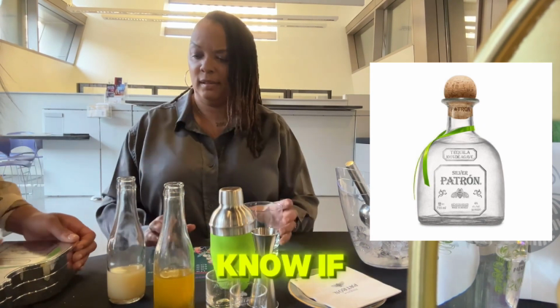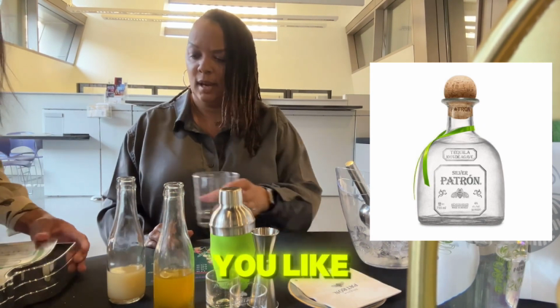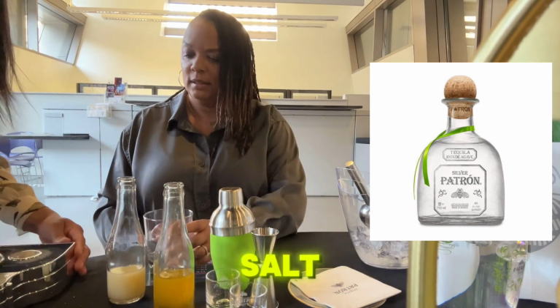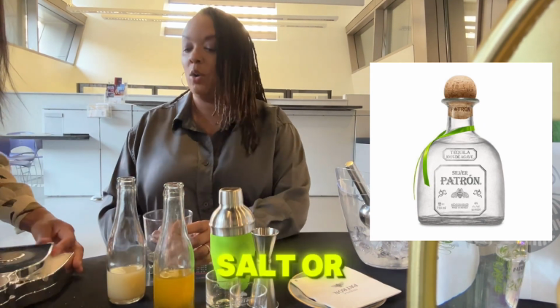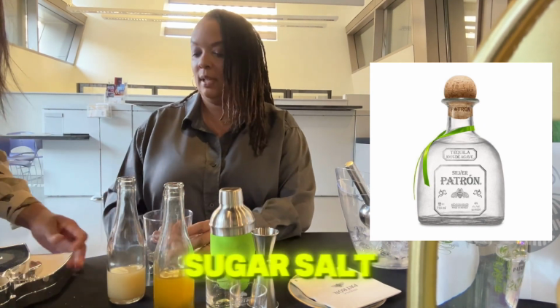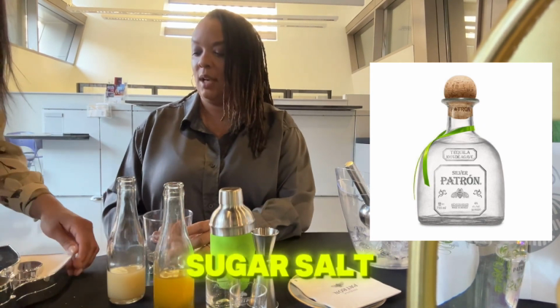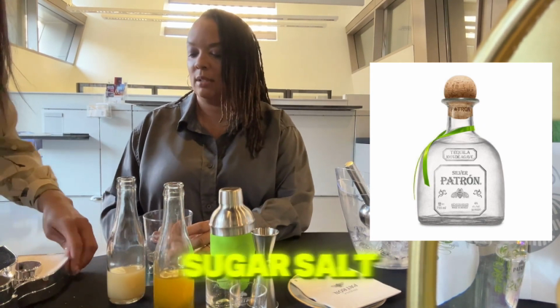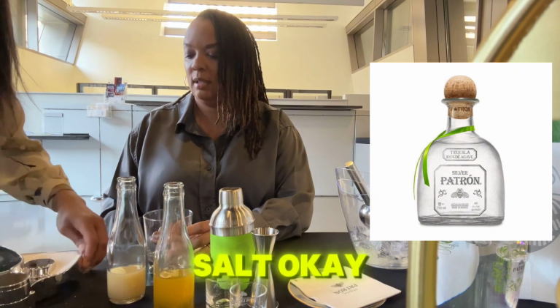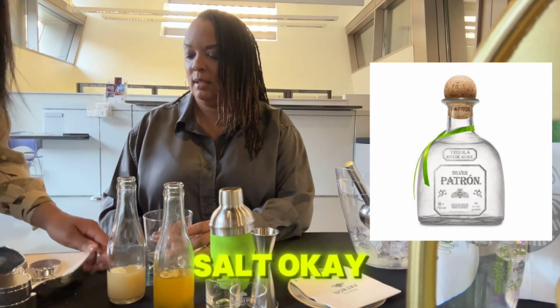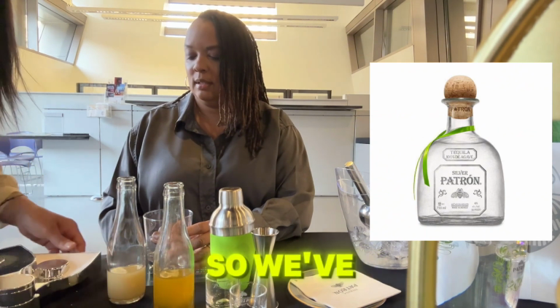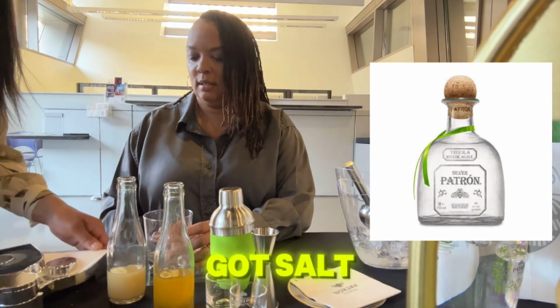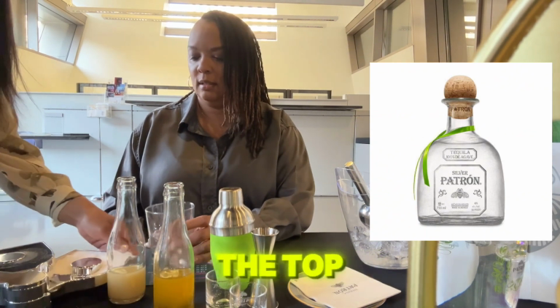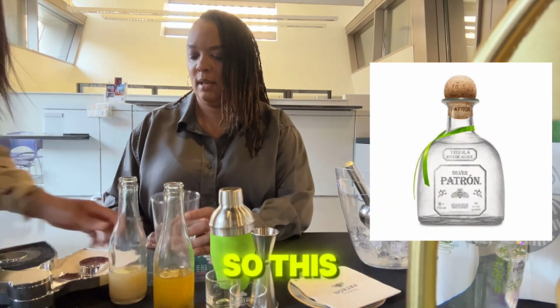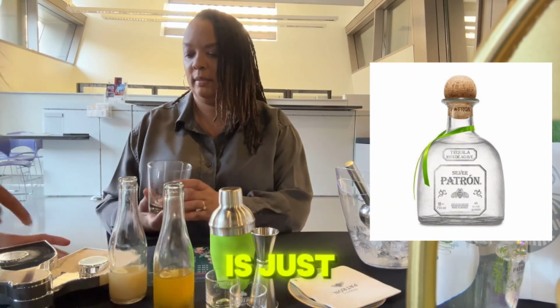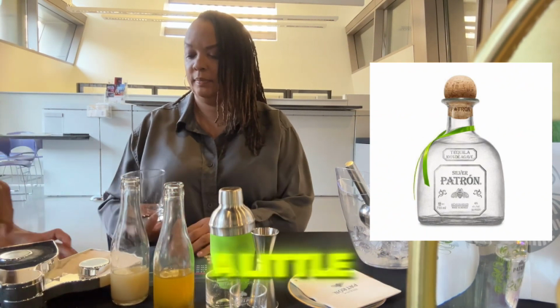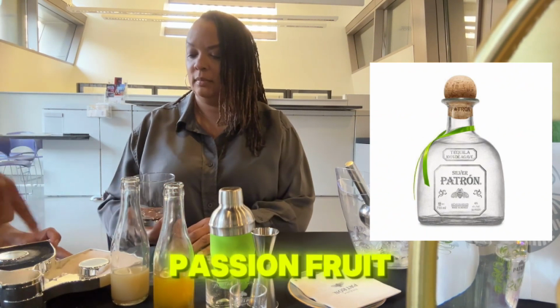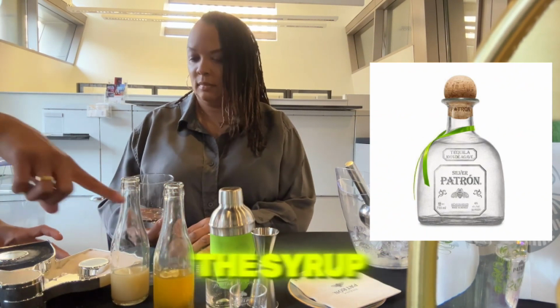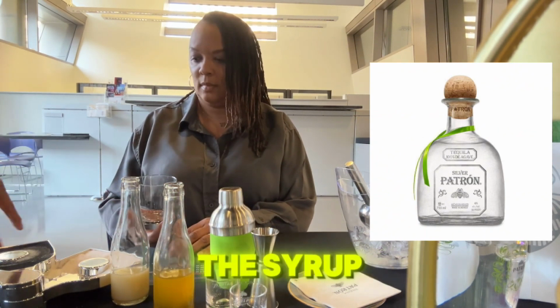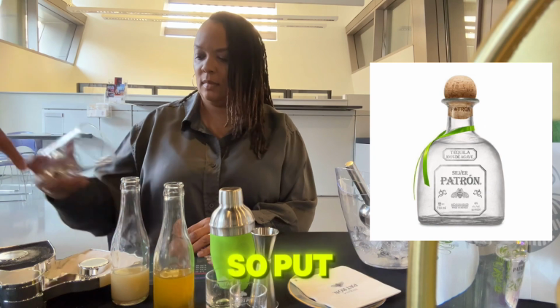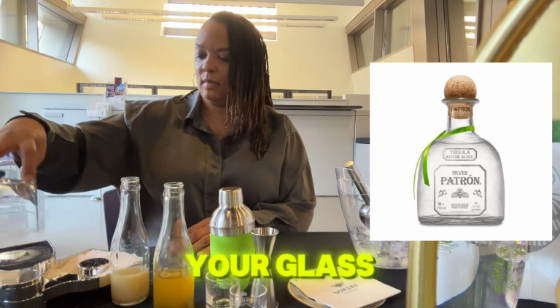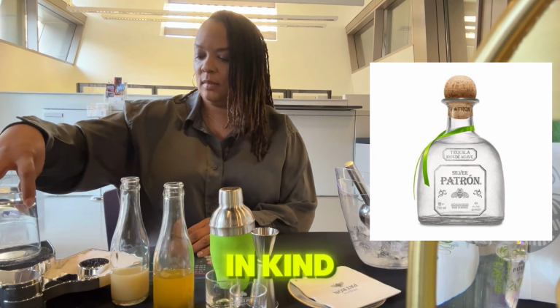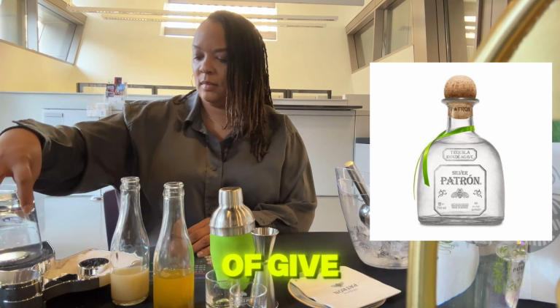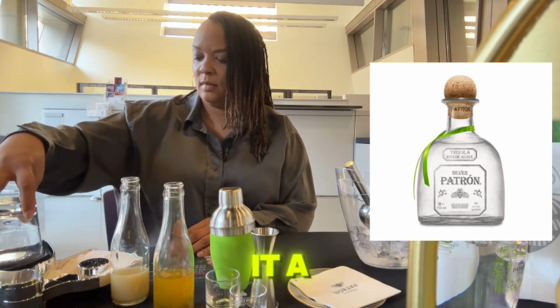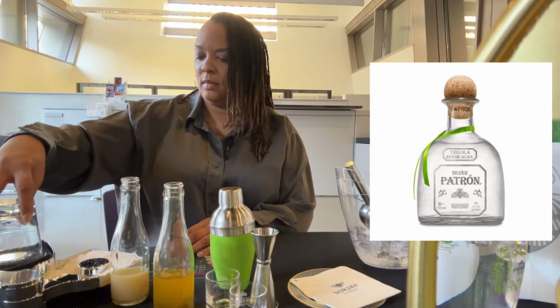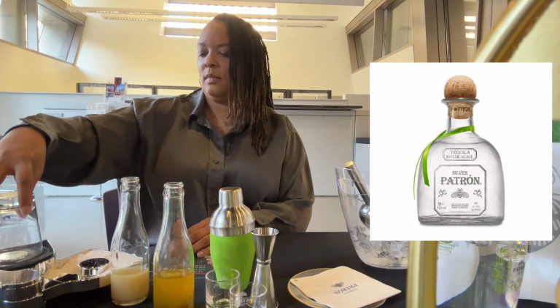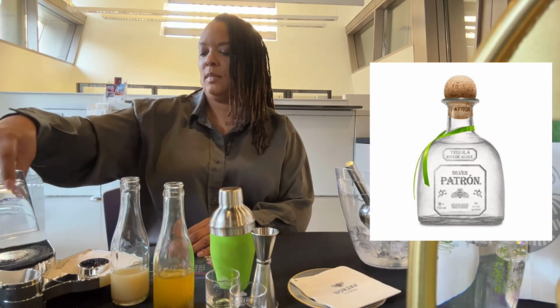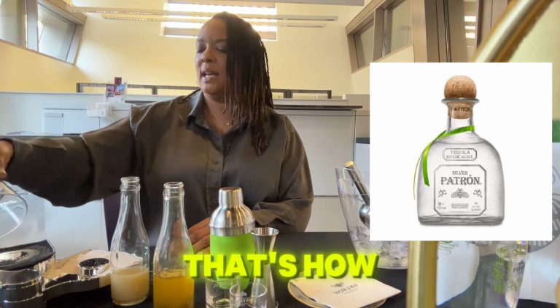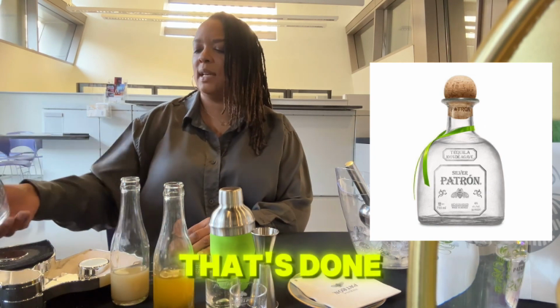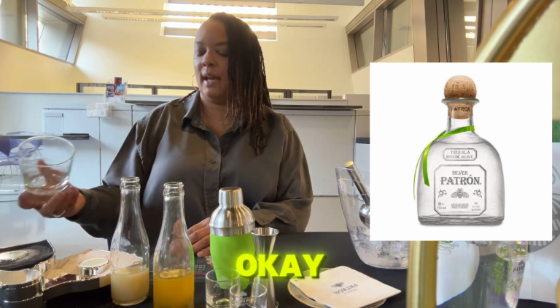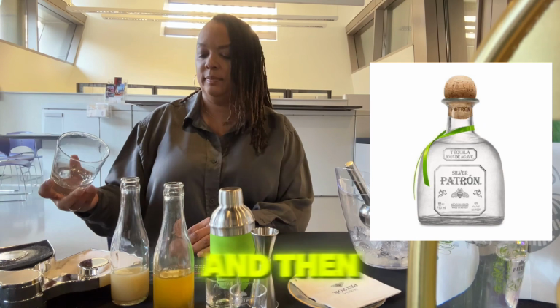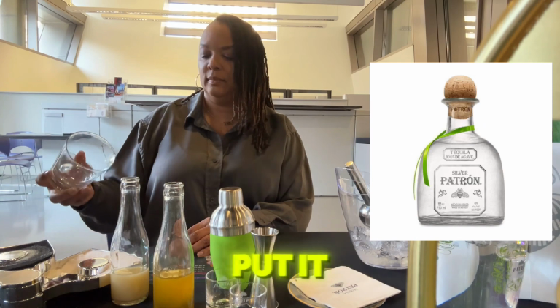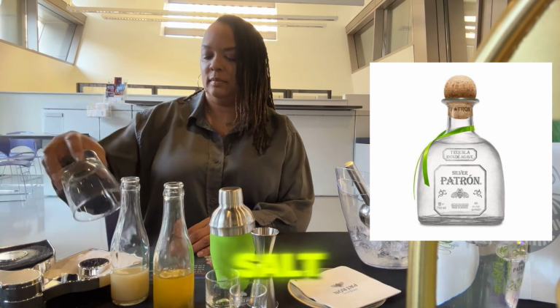I don't know if you like salt or sugar — salt? Okay, so we've got salt here on top. This is just a little bit of passion fruit syrup, so put your glass in and give it a turn — that's how that's done — and then put it in the salt.